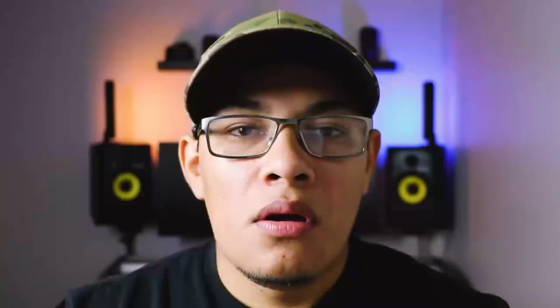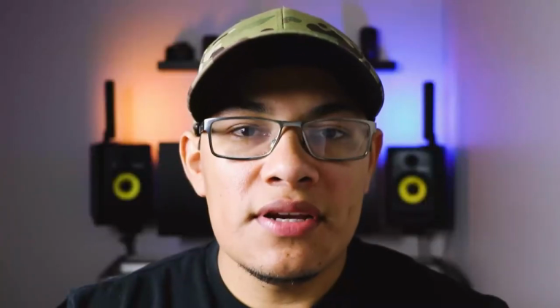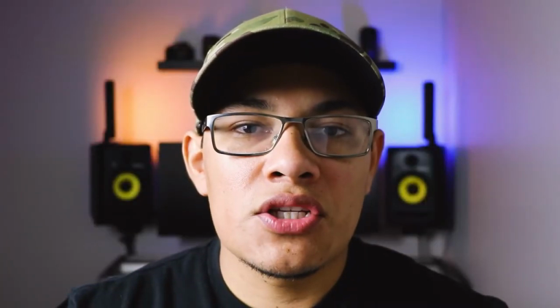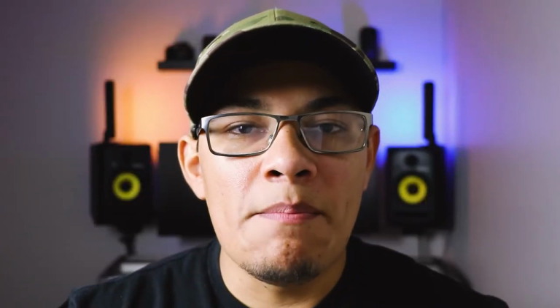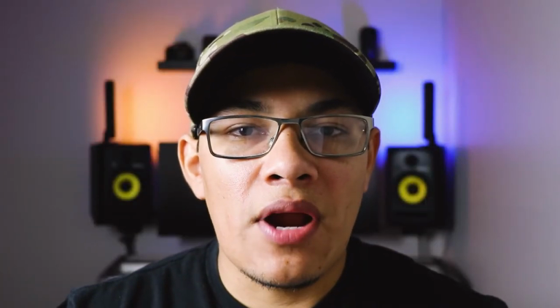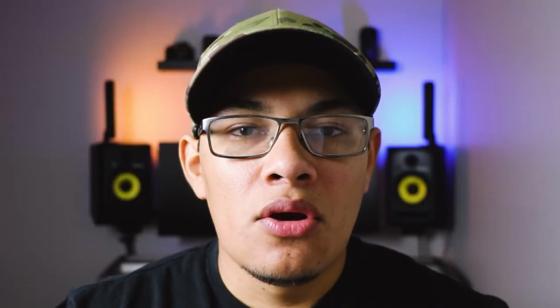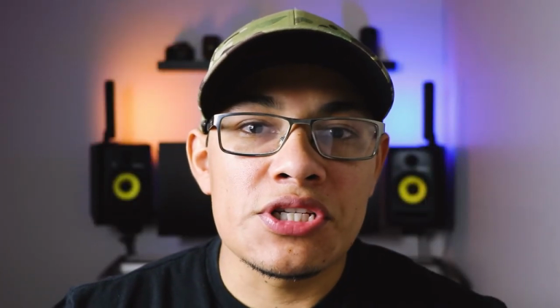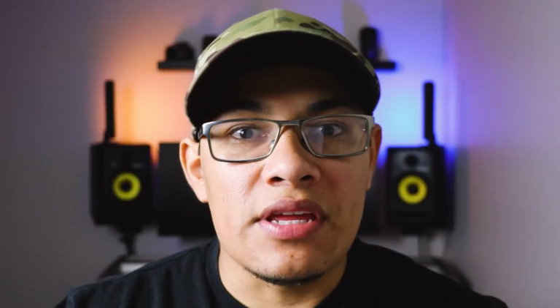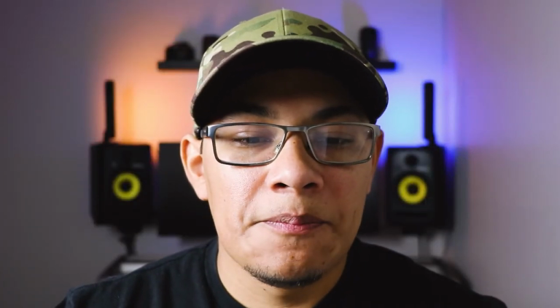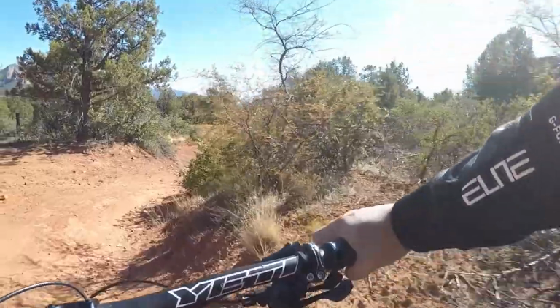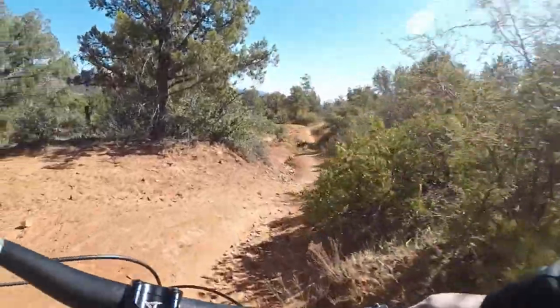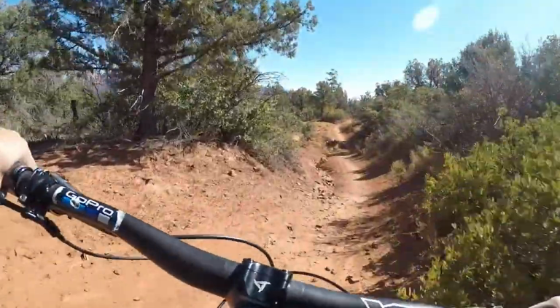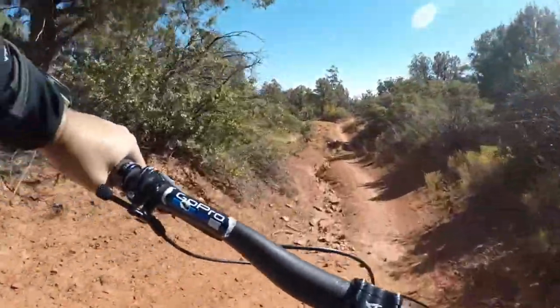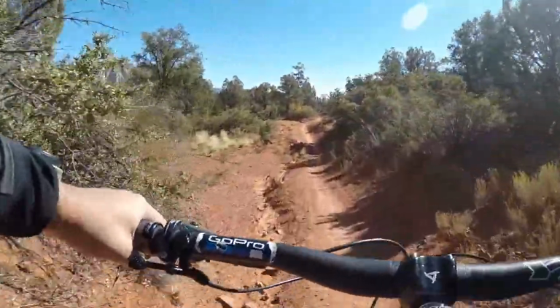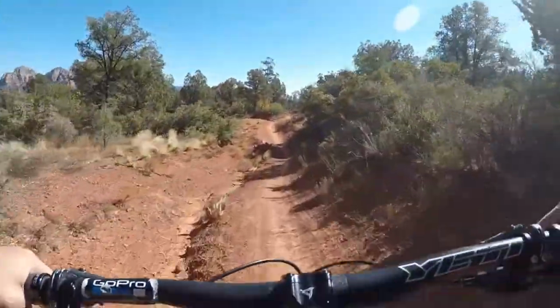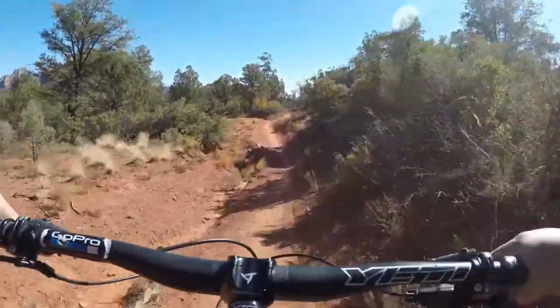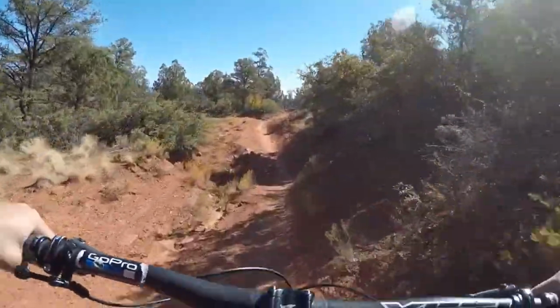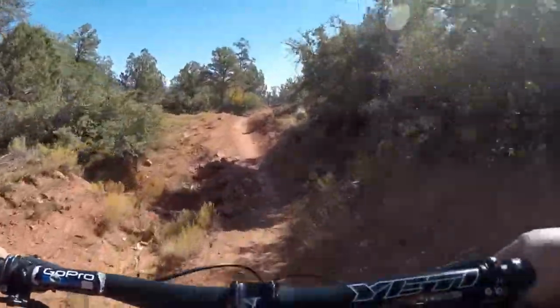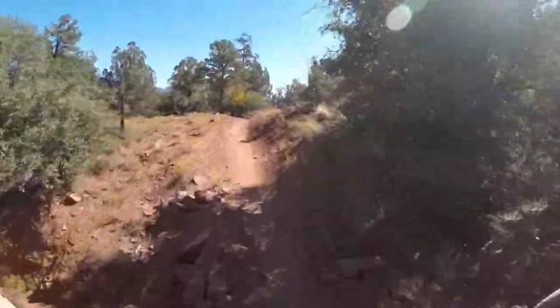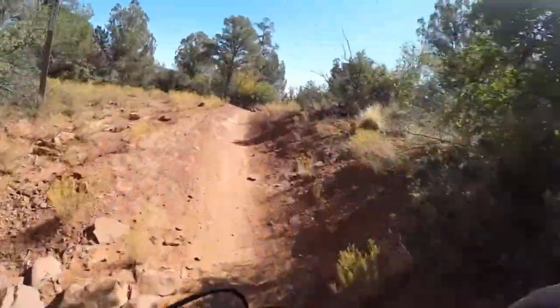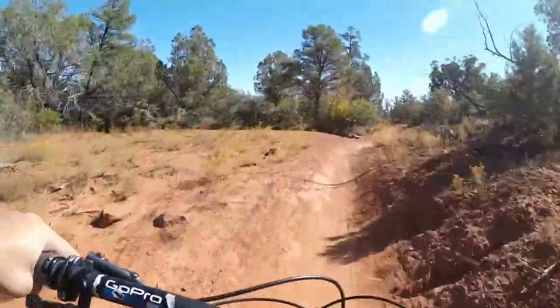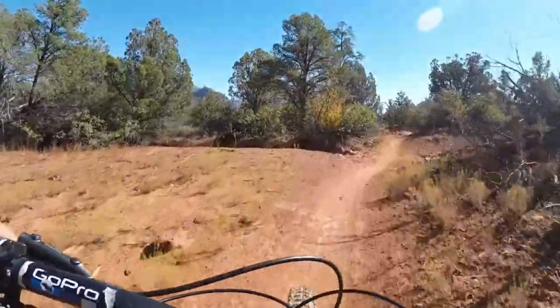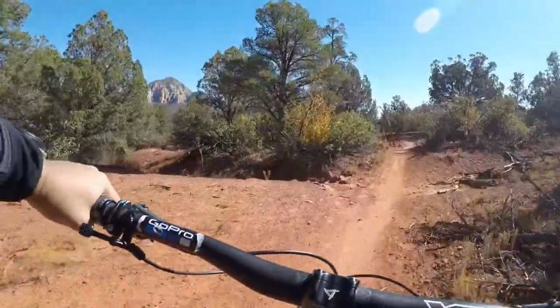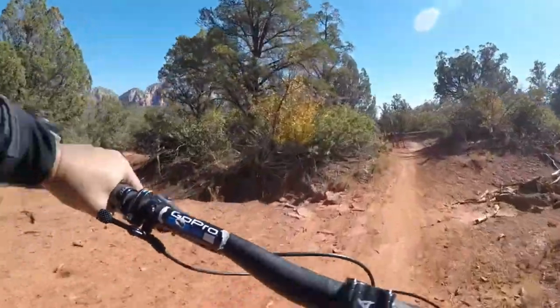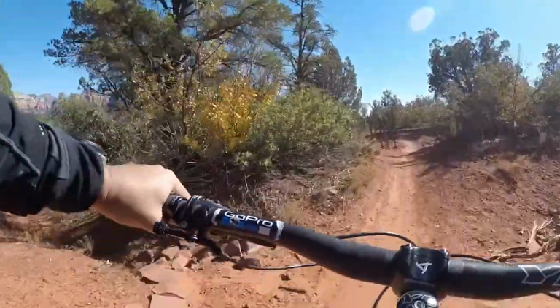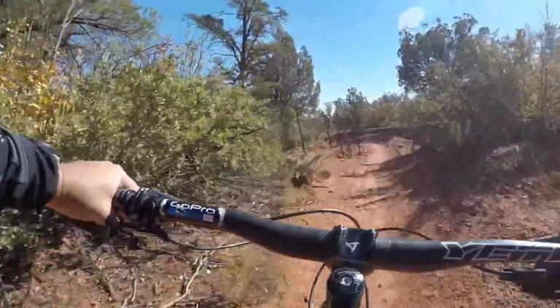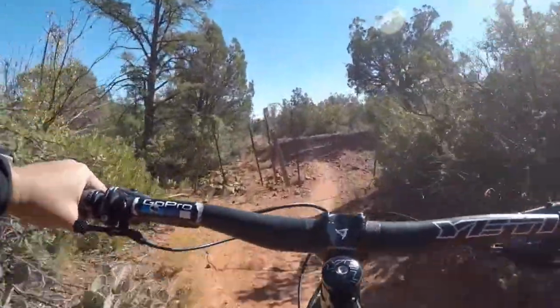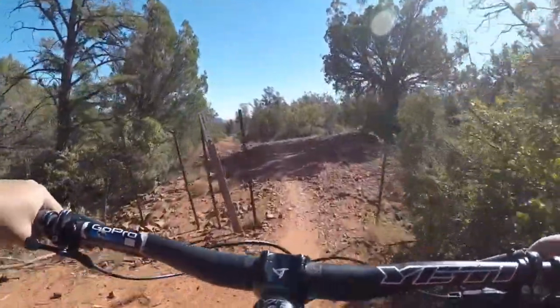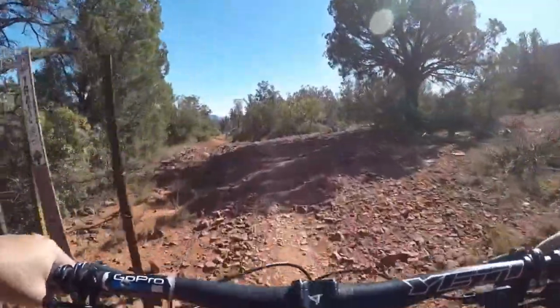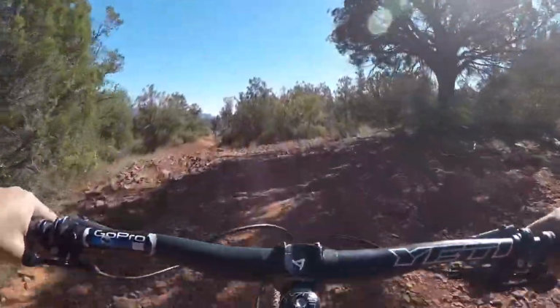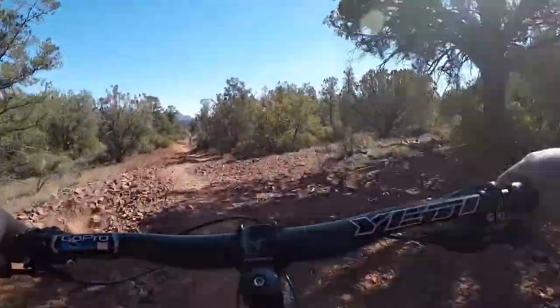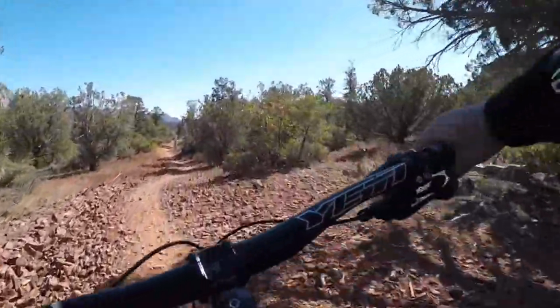Once you hit Coxcomb, make a right — turn southeast. The first straight stretch, which makes up about a fifth of the trail, is basically all downhill. Super fun, not really any drops. I was smiling from ear to ear the whole time.